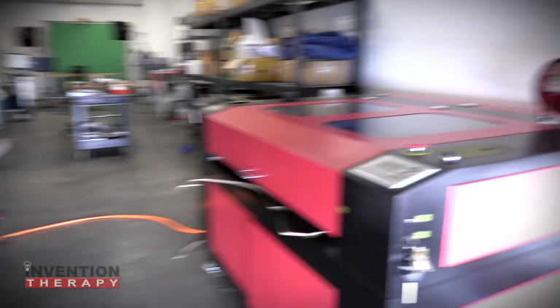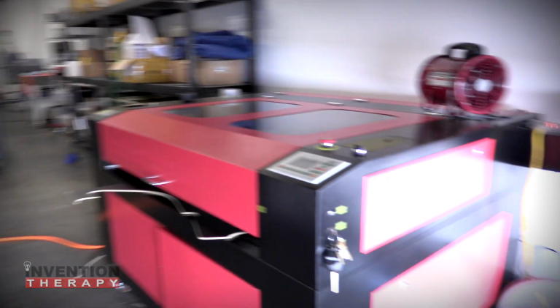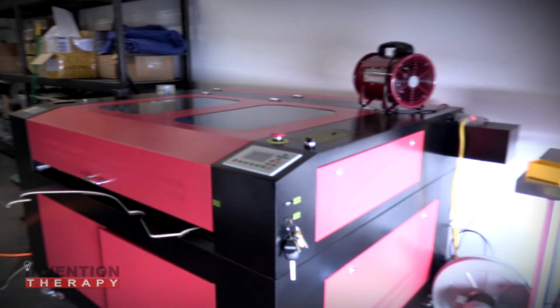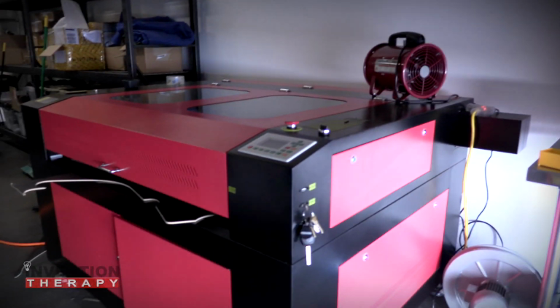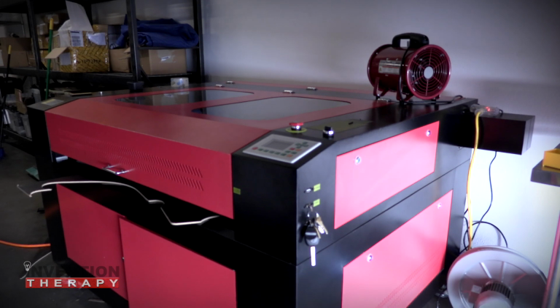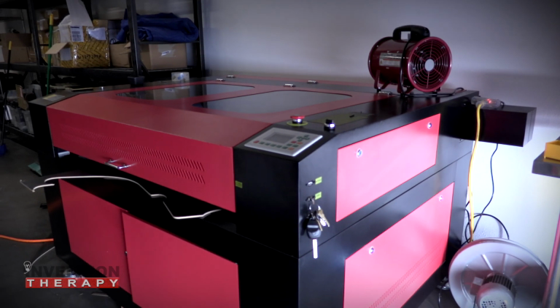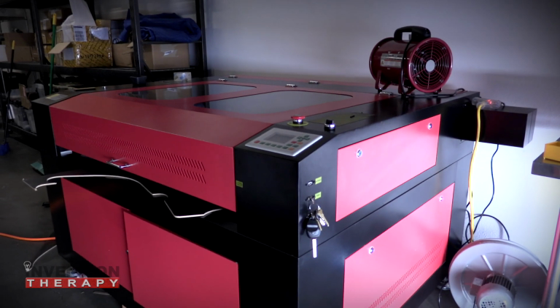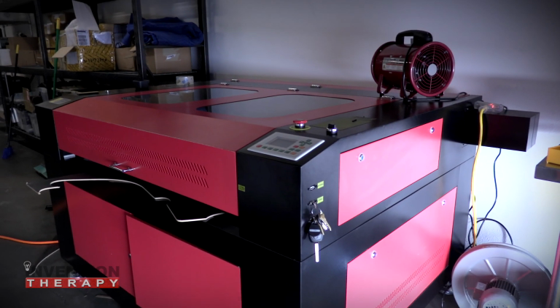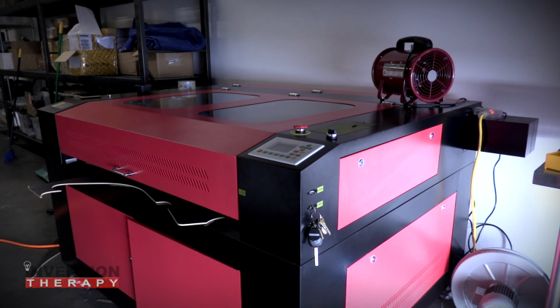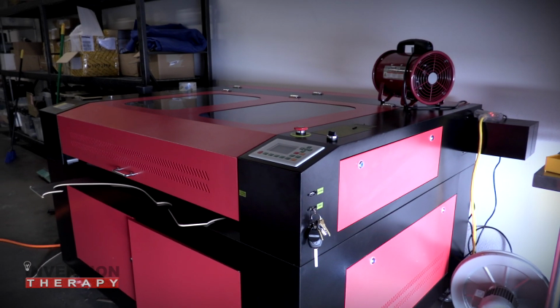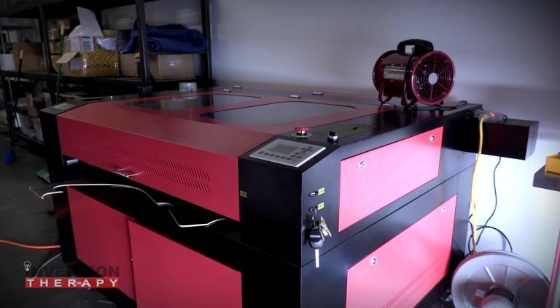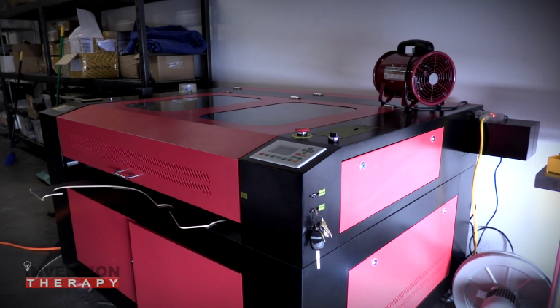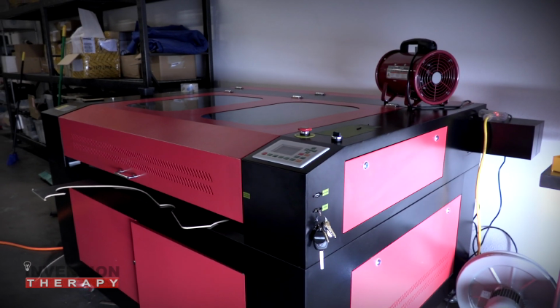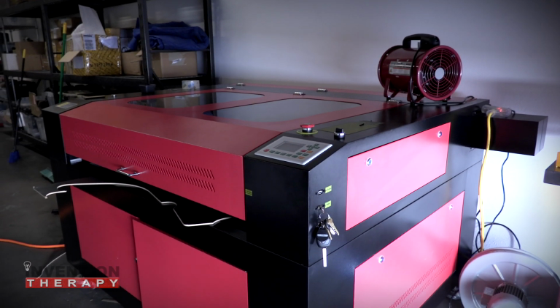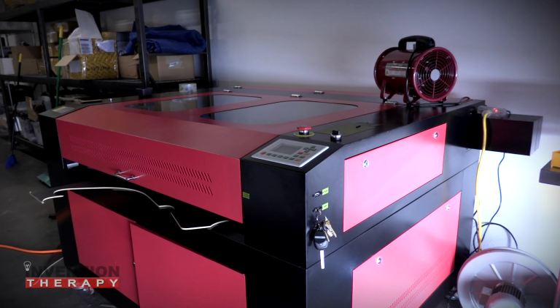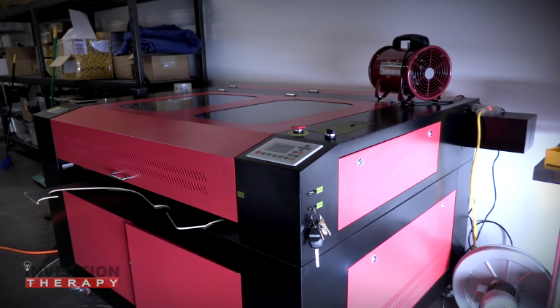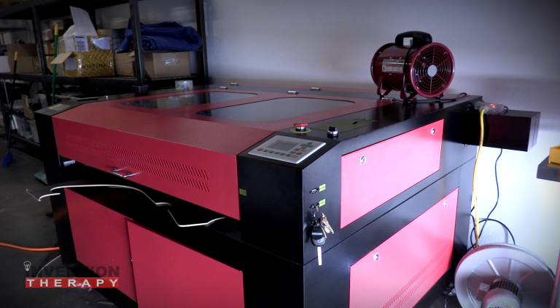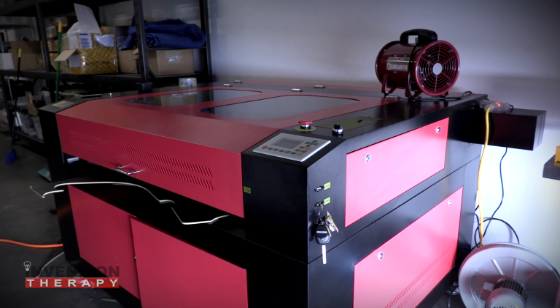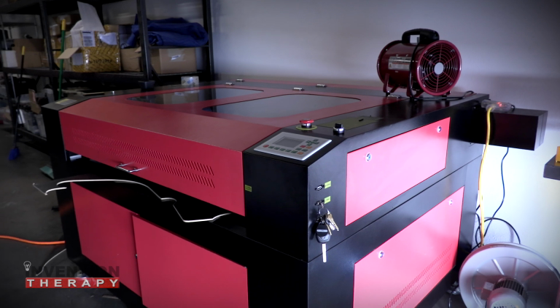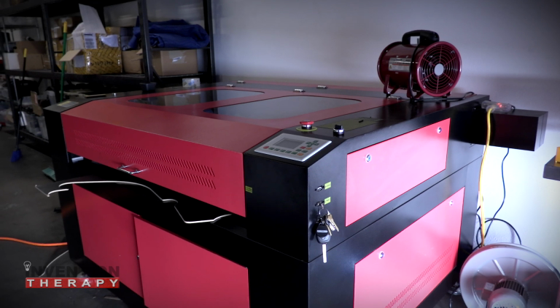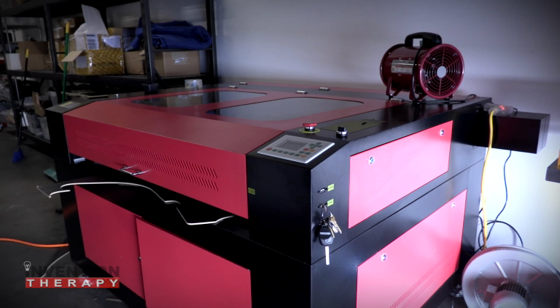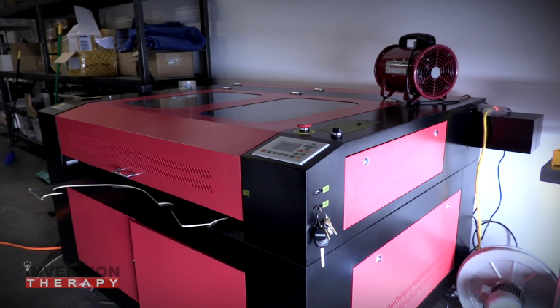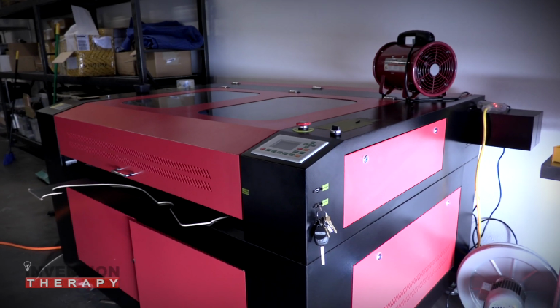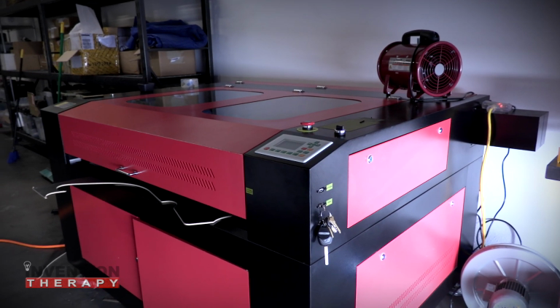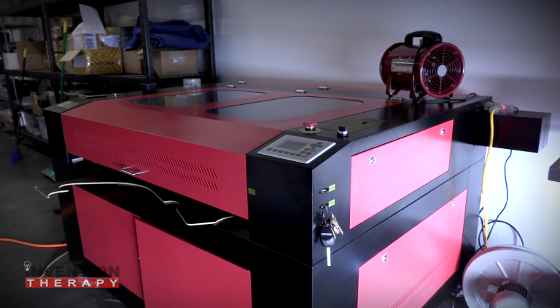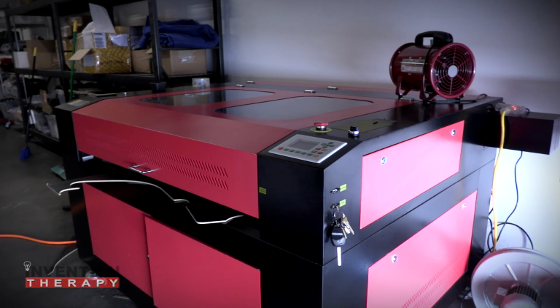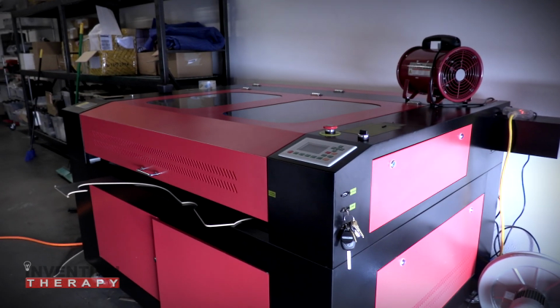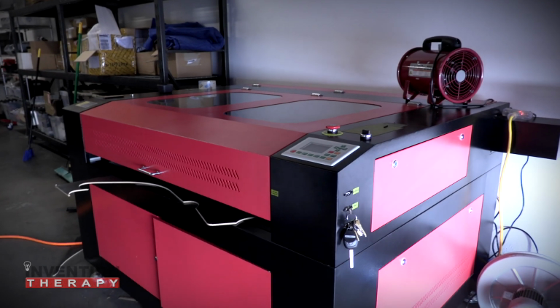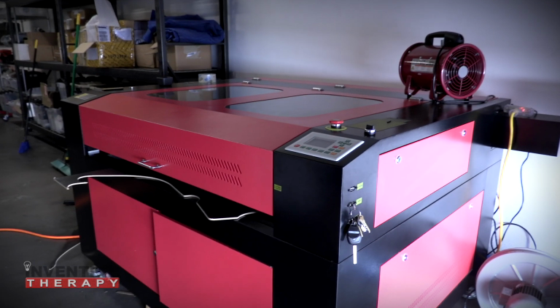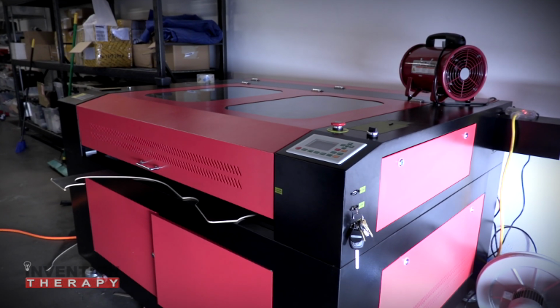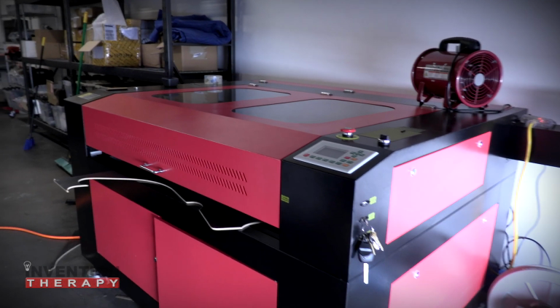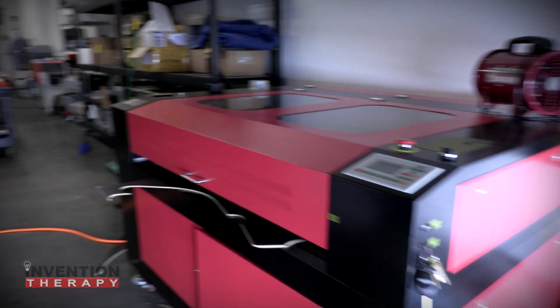This is our laser cutter and laser engraver. We cut MDF and acrylic, and we do engraving in aluminum and similar materials for our sound laser products and other things we make here. It's also great for prototyping.